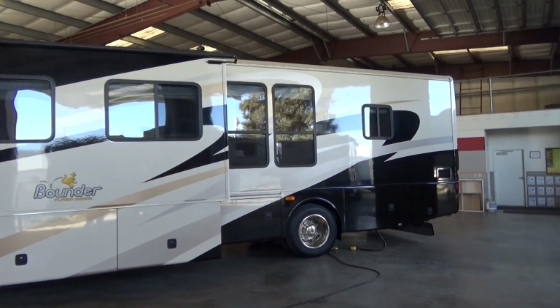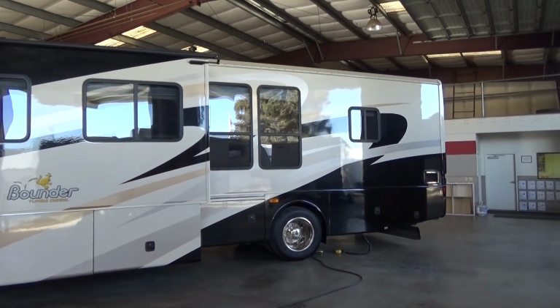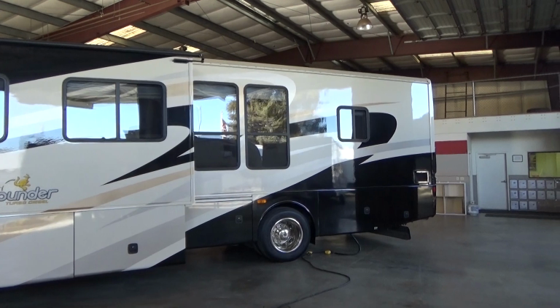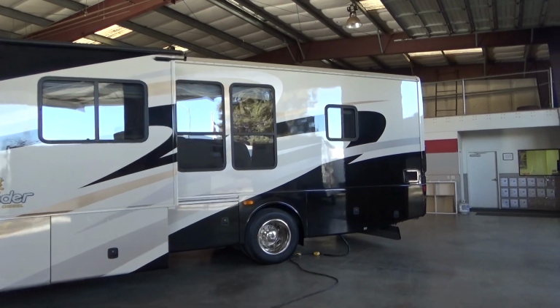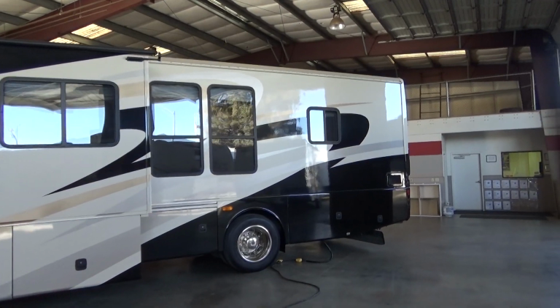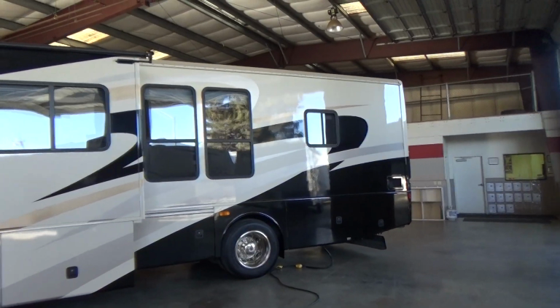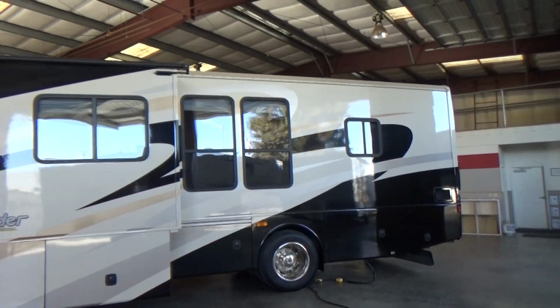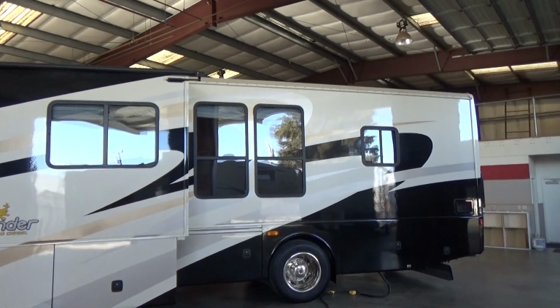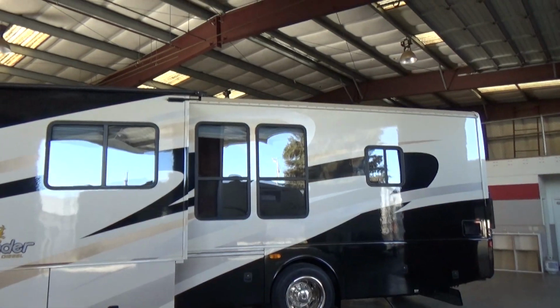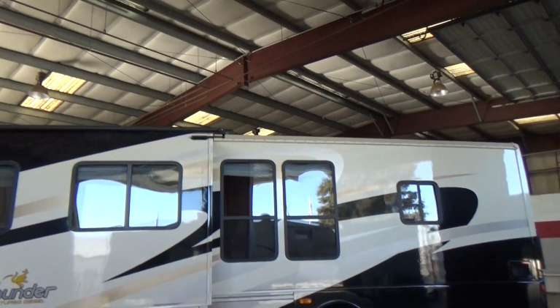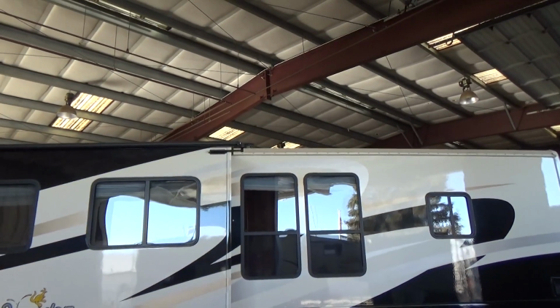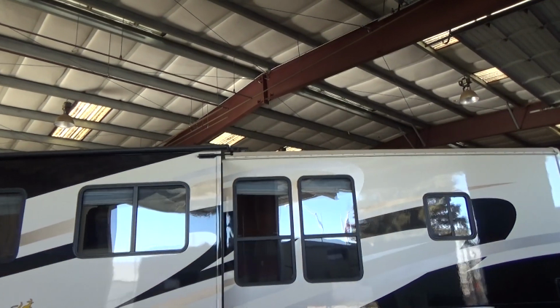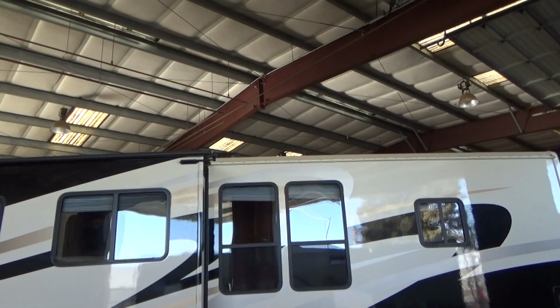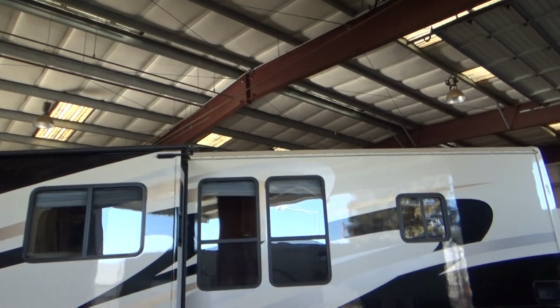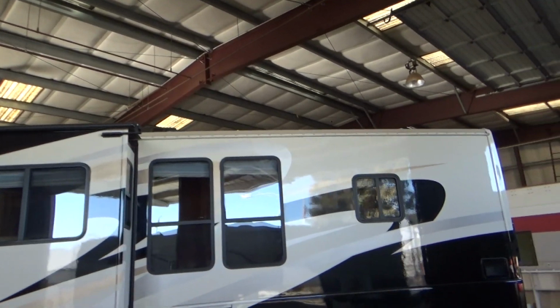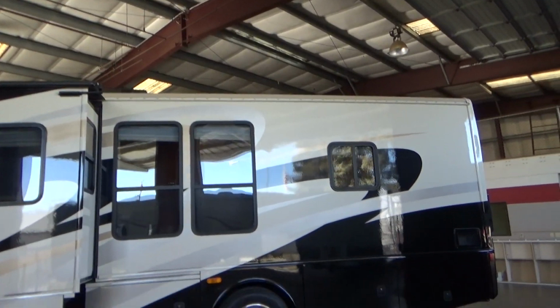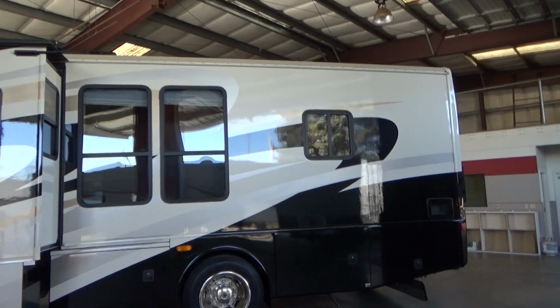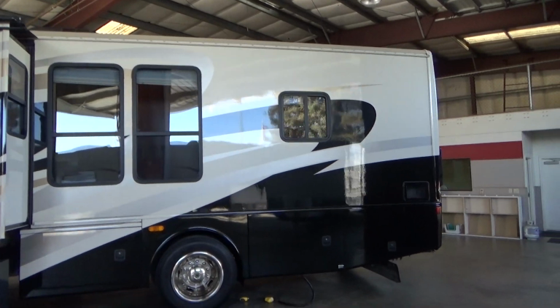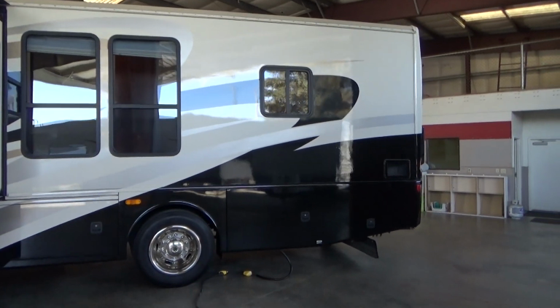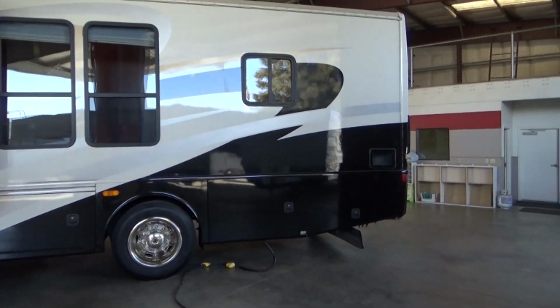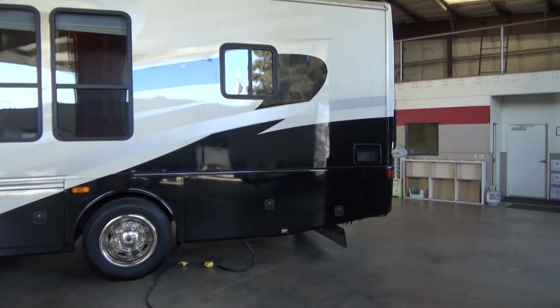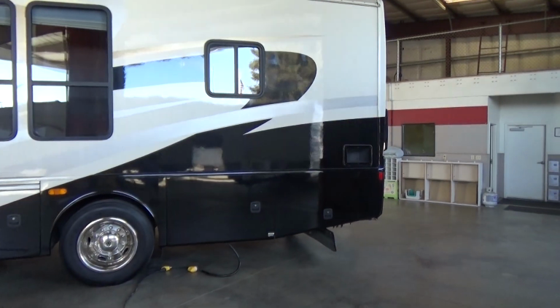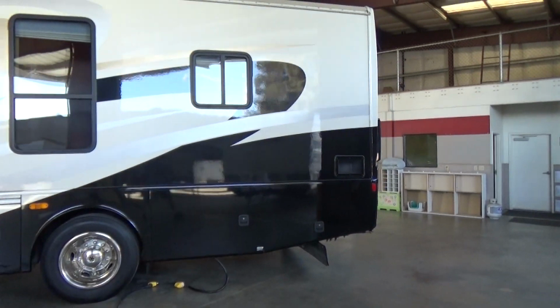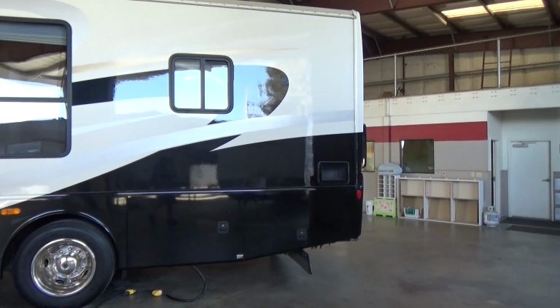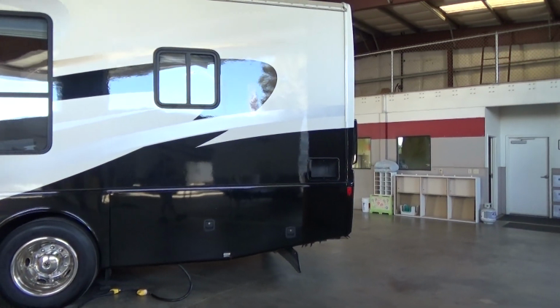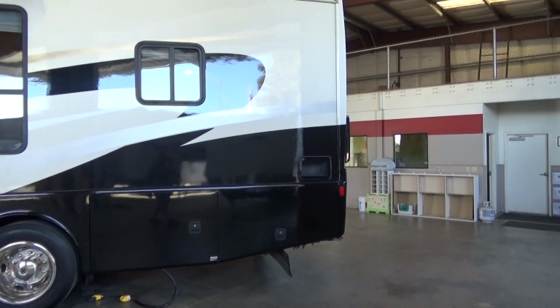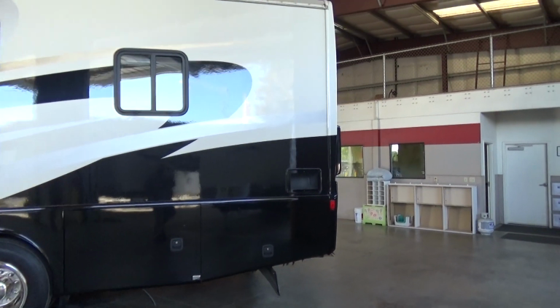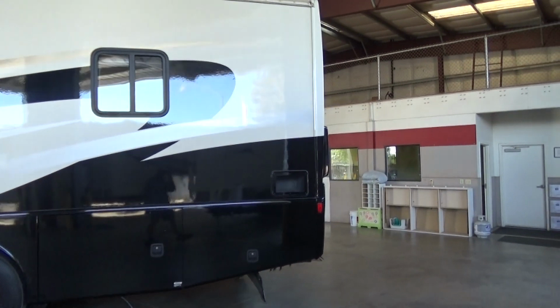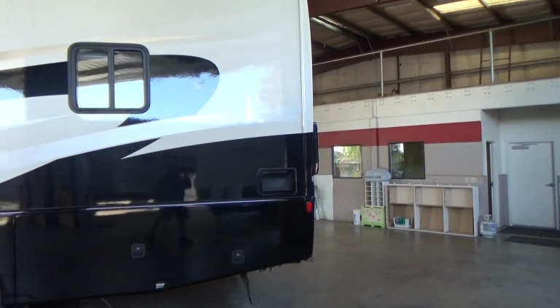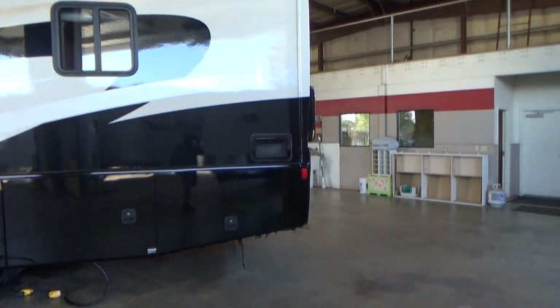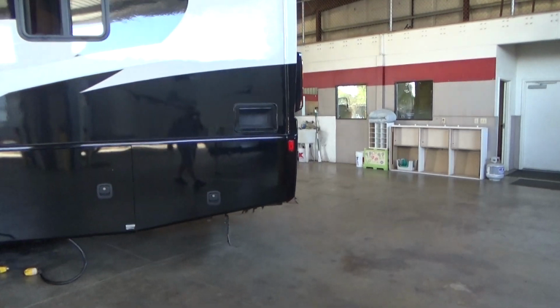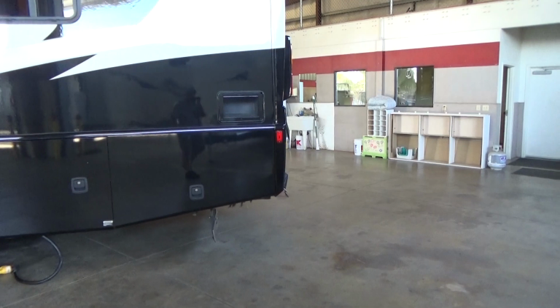It's a triple slide side hallway. It's got slide toppers on all the slides, dual air conditioner, satellite dish. This is a 6.7 Cummins turbo diesel with a 6-speed Allison transmission, all push button.